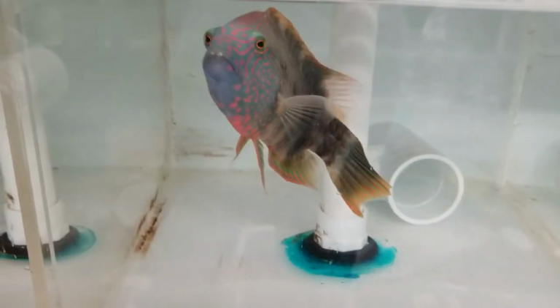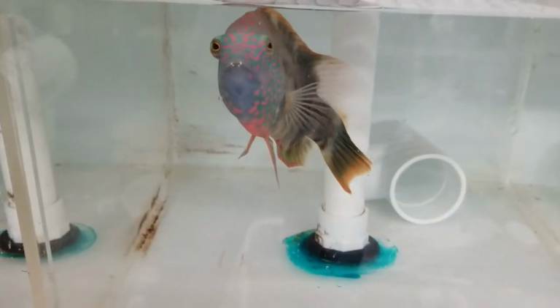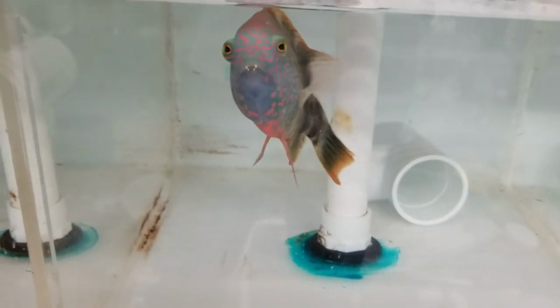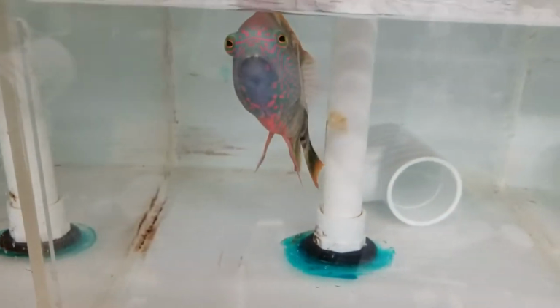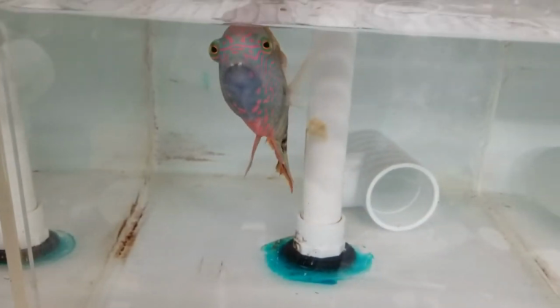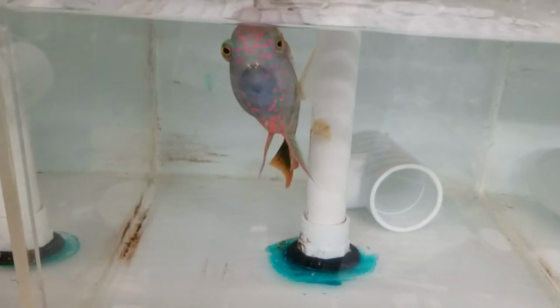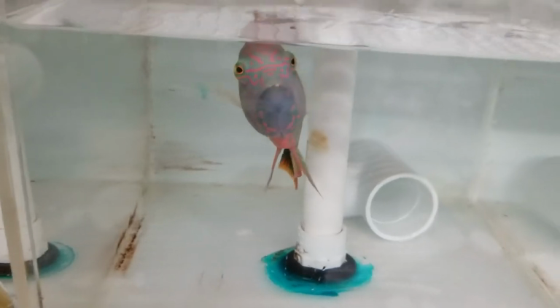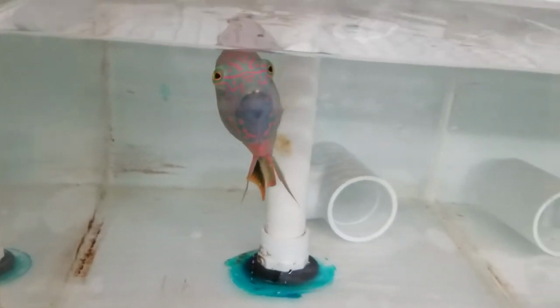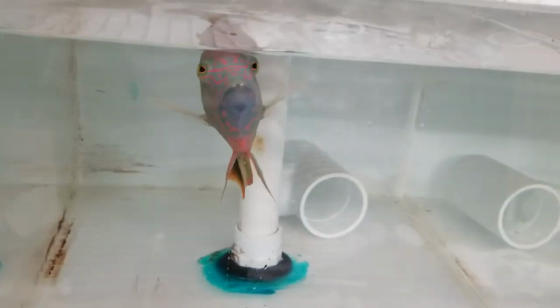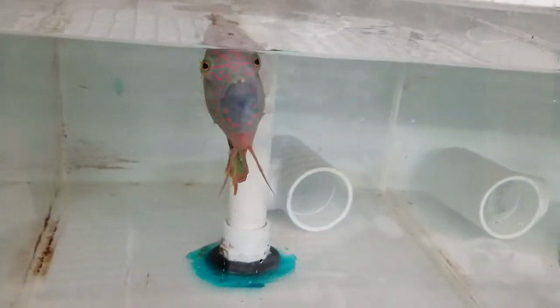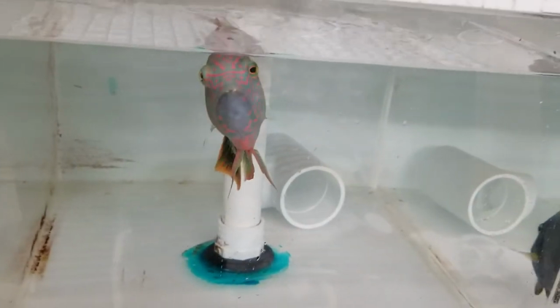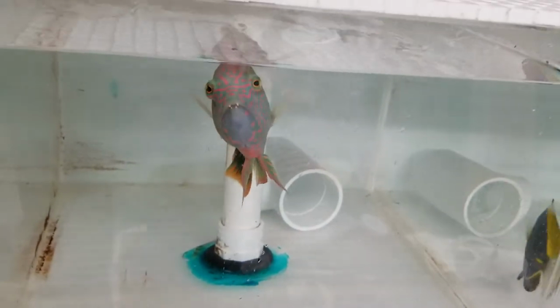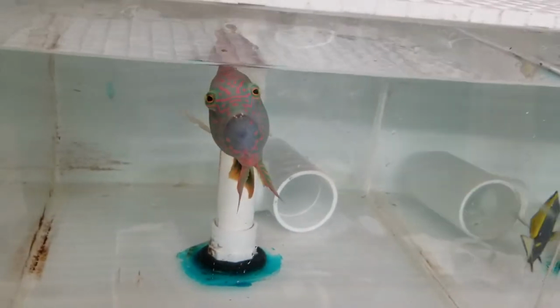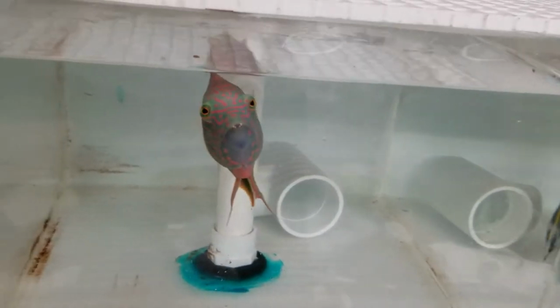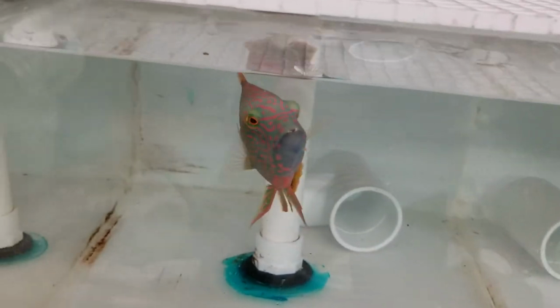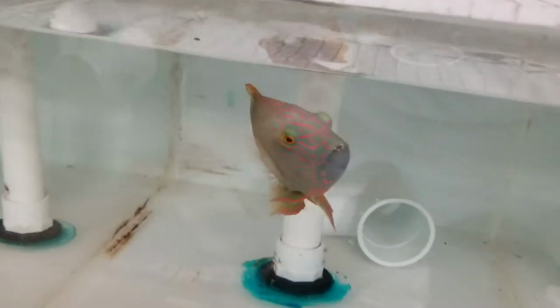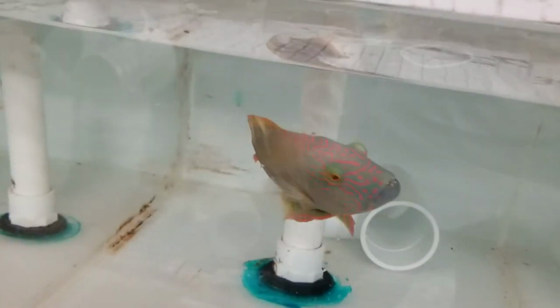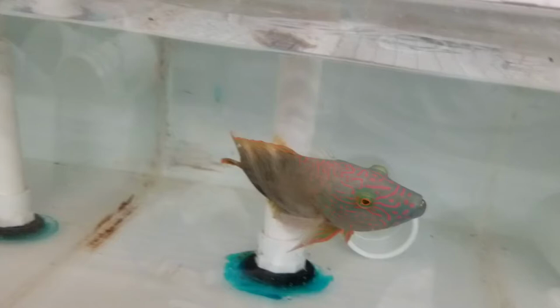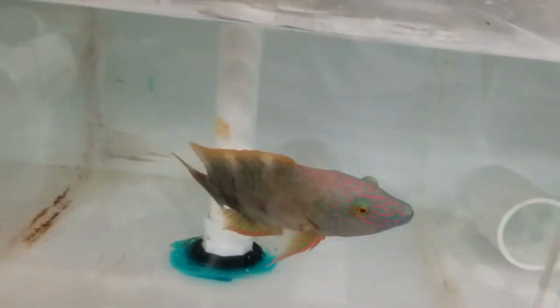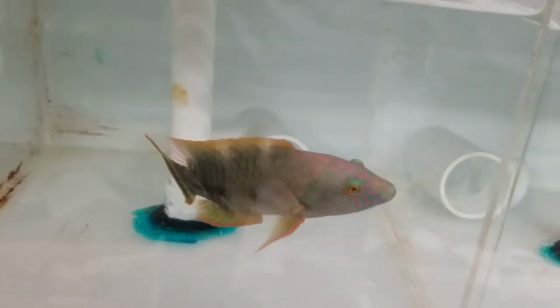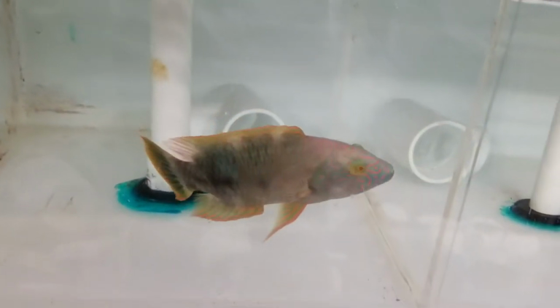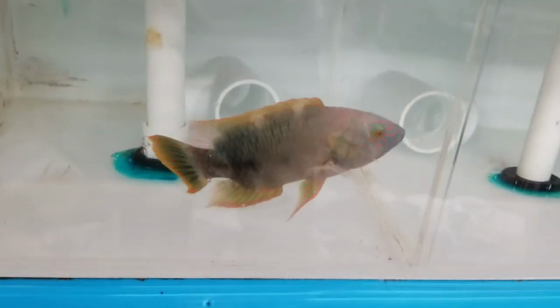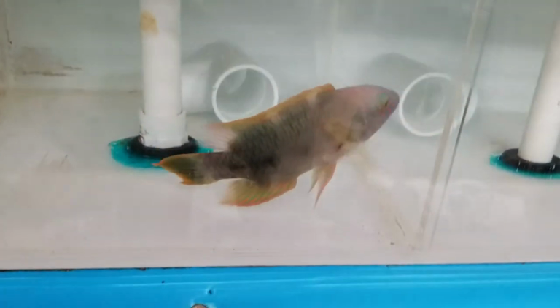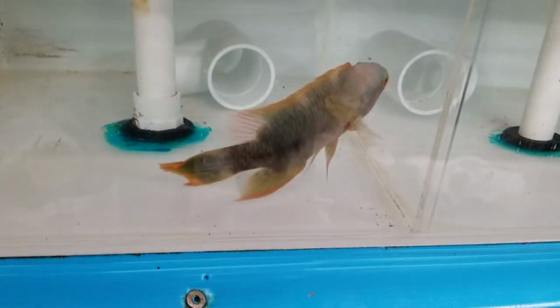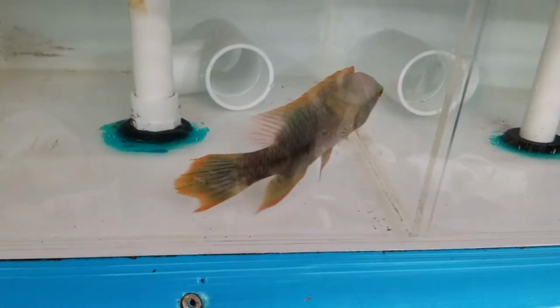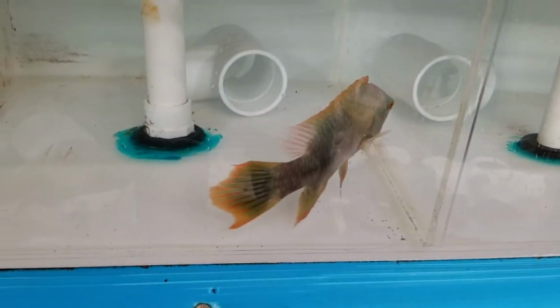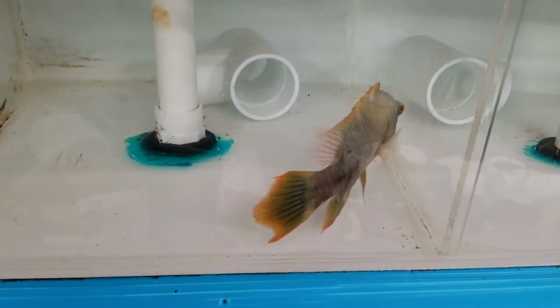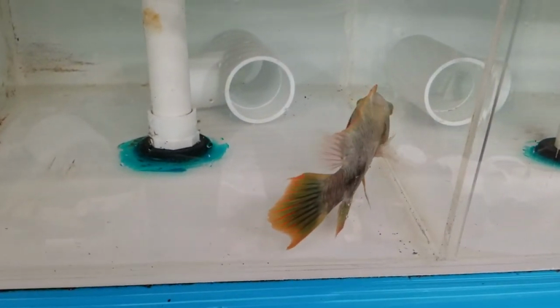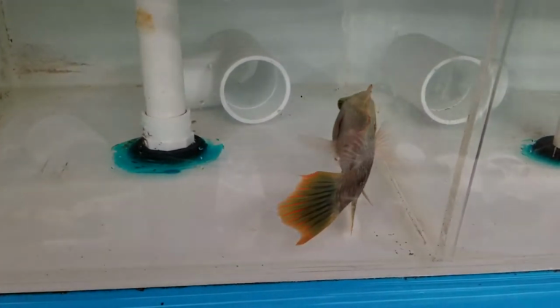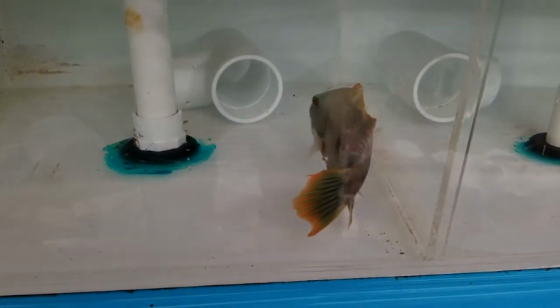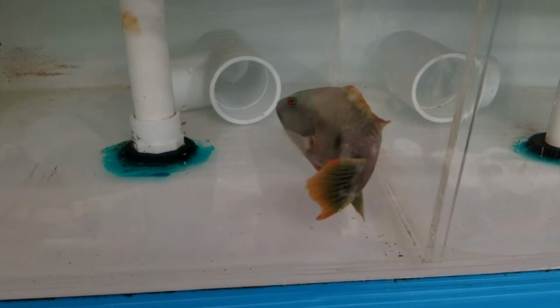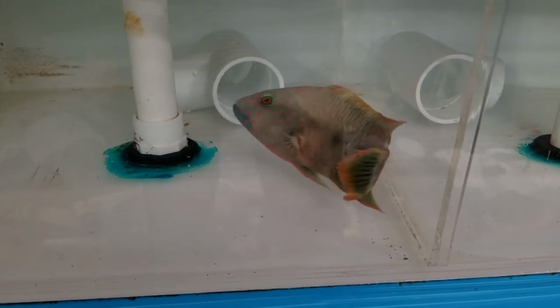Hey everyone, how you doing? What's up with the reef cleaner? Eight and a half inches — triple tail wrasse. I'm trying to get rid of this glare behind us. This thing is out for gorgeous.